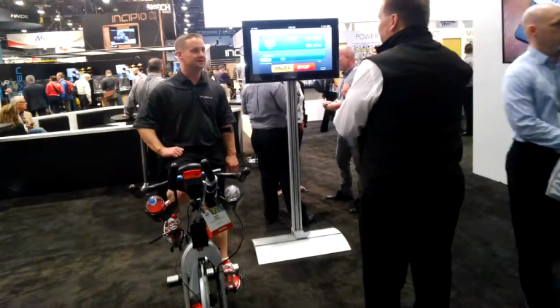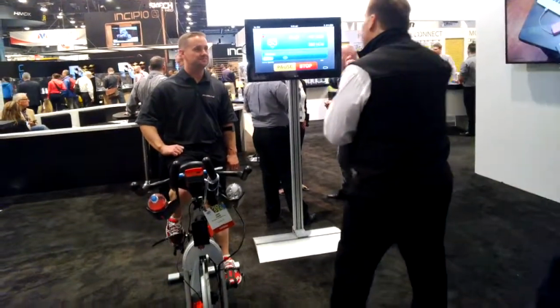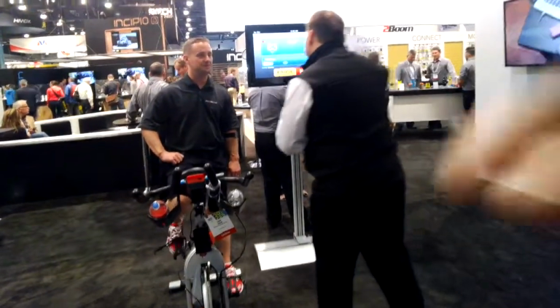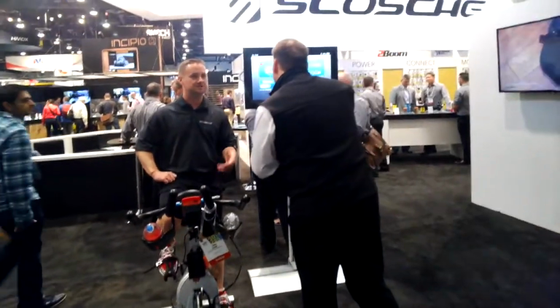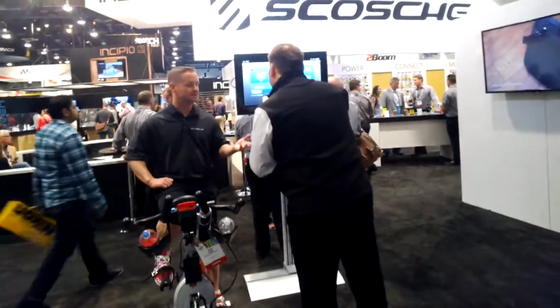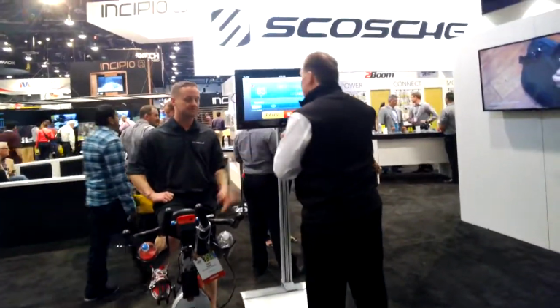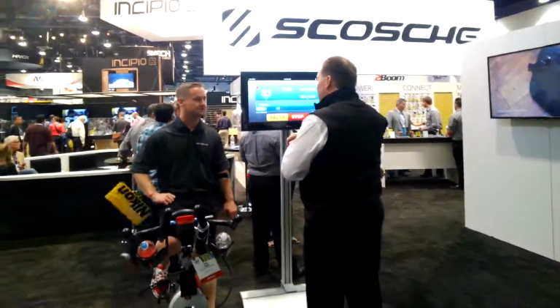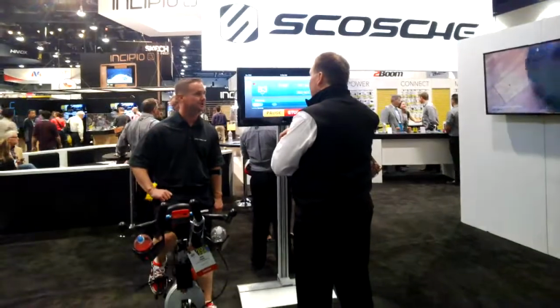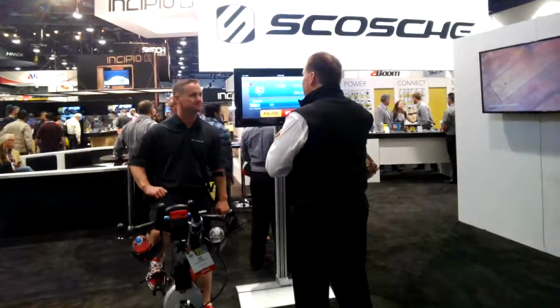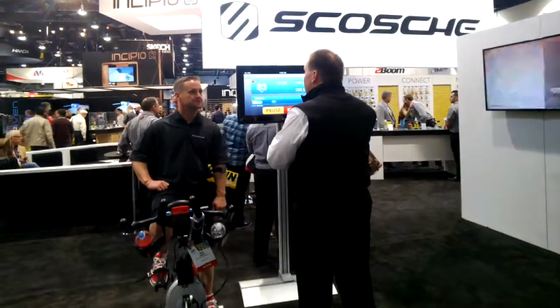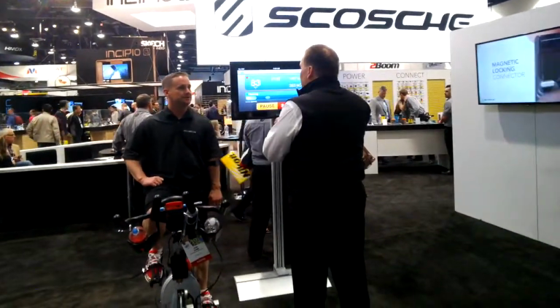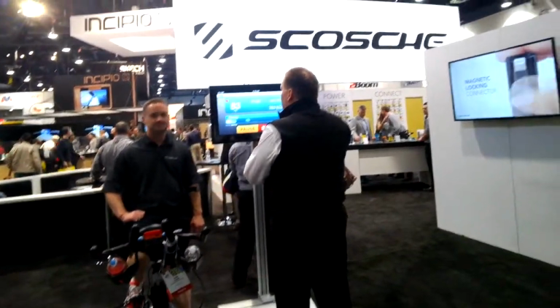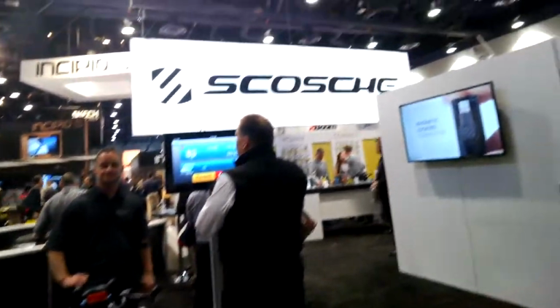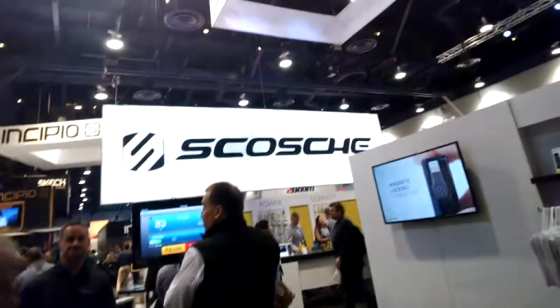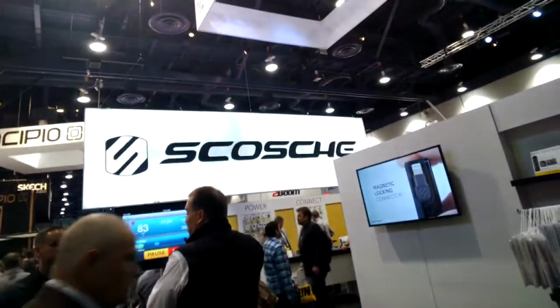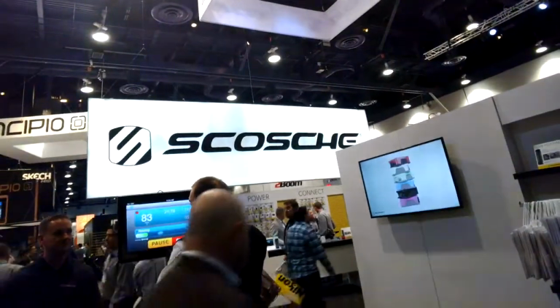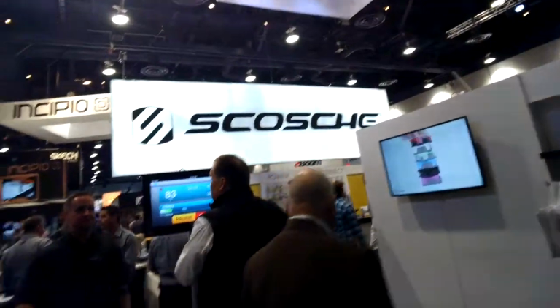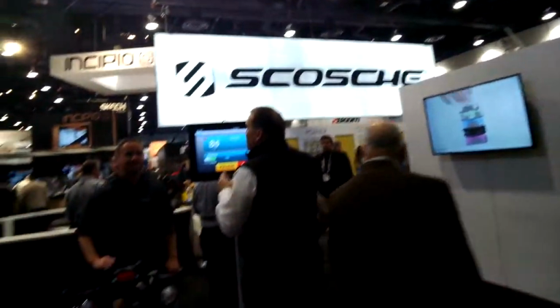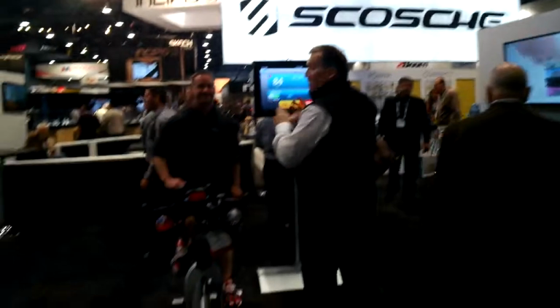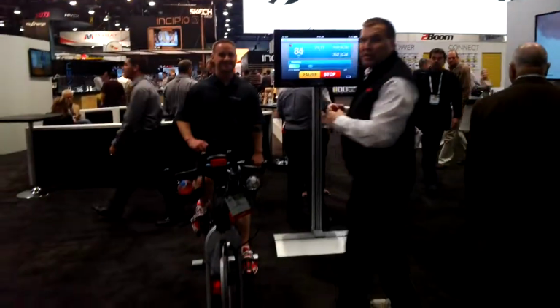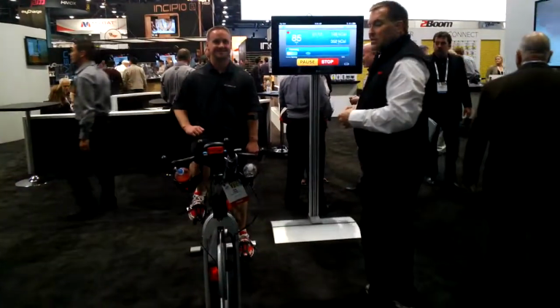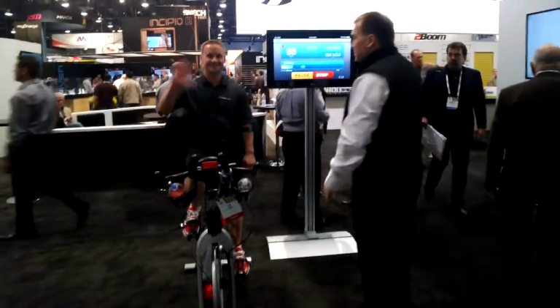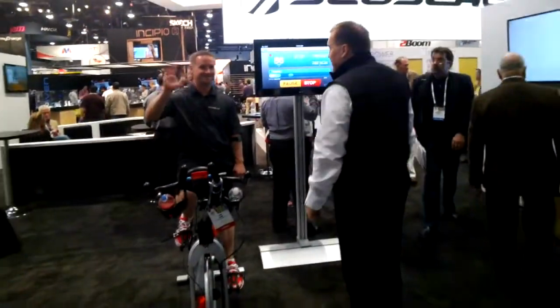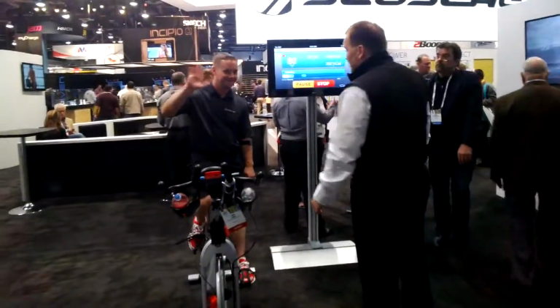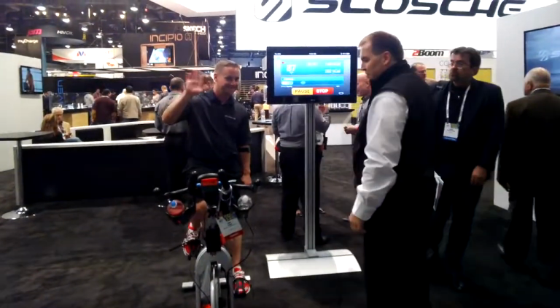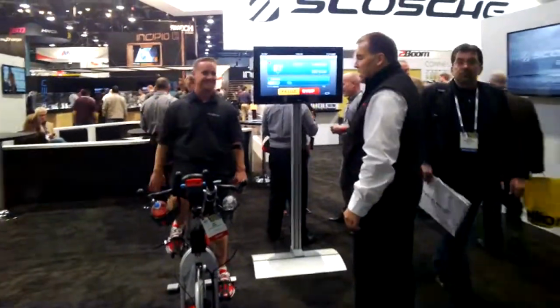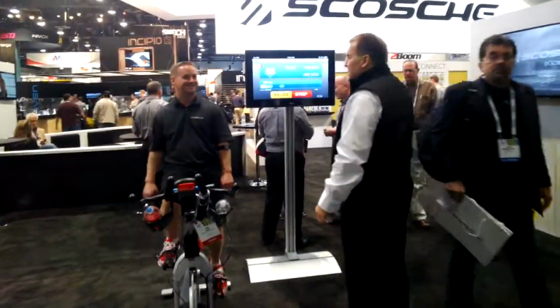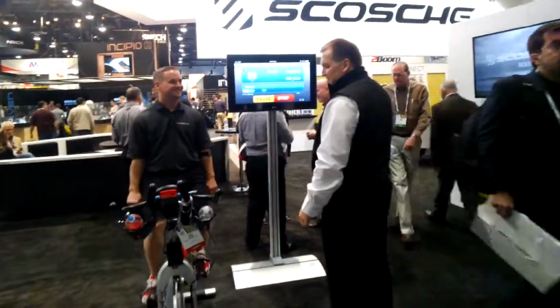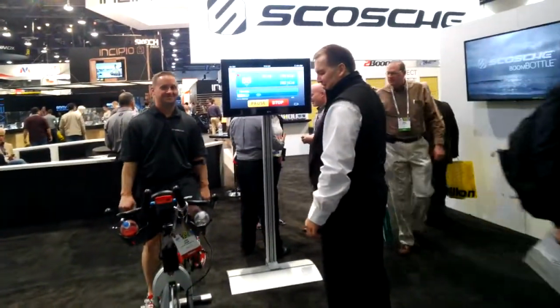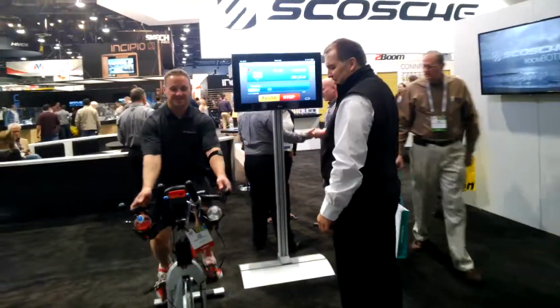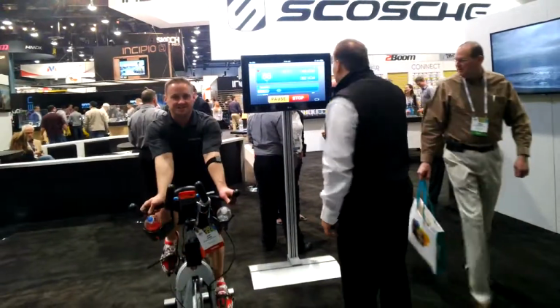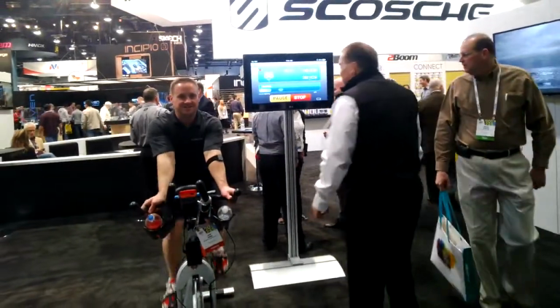Hey everybody, it's Cheryl Austin here at the 2014 Consumer Electronics Show with my friends from Scosche, watching the new device work on the big screen — how amazing!